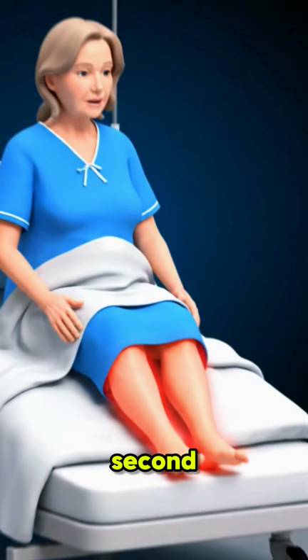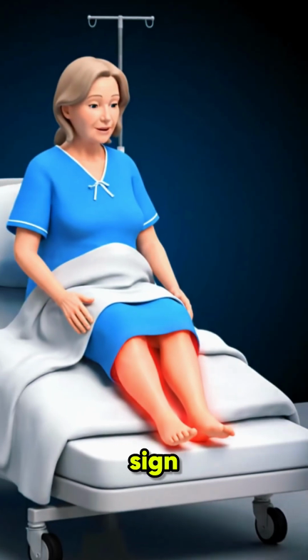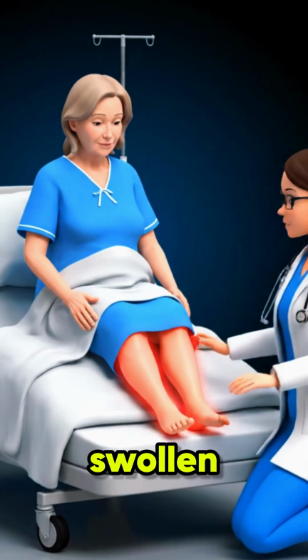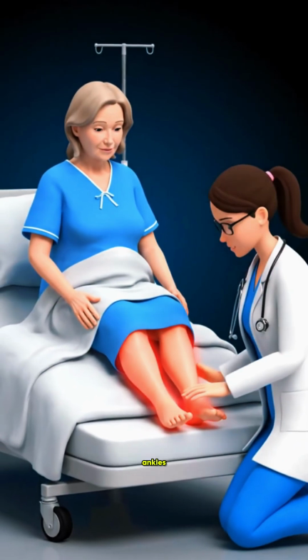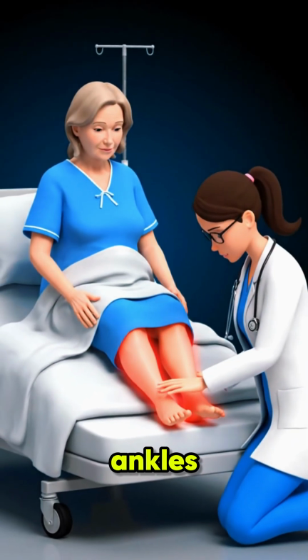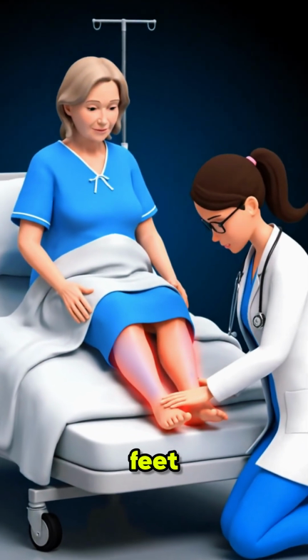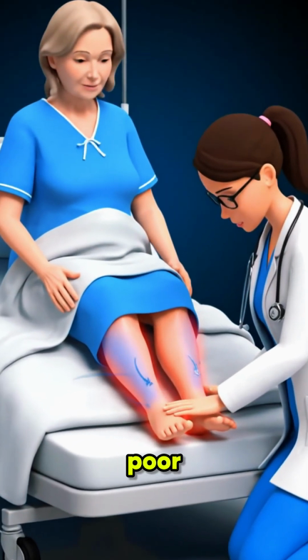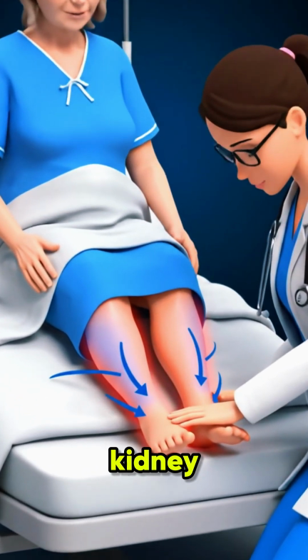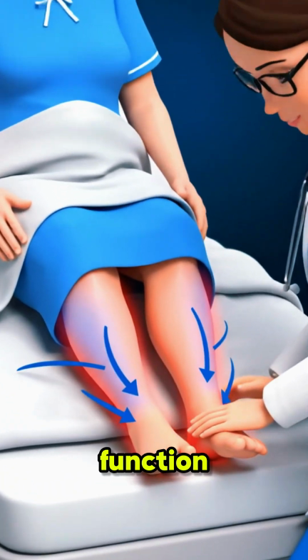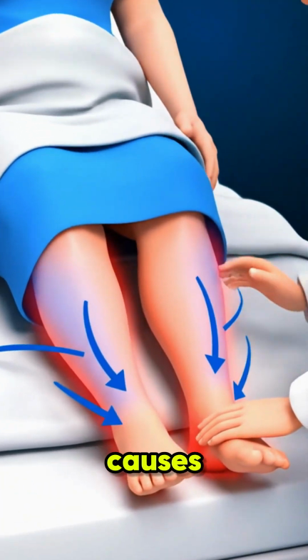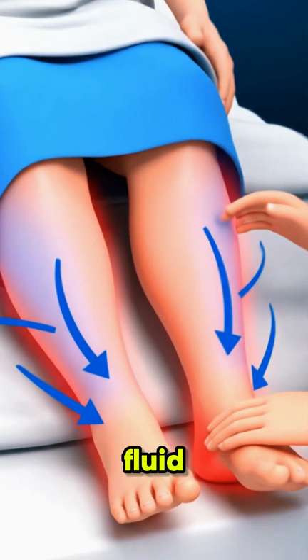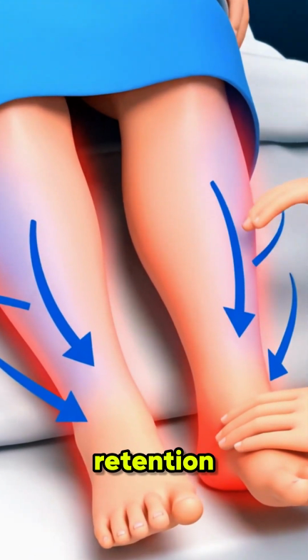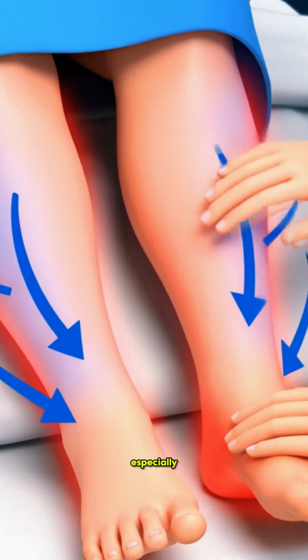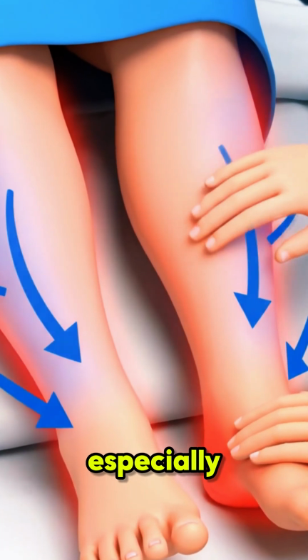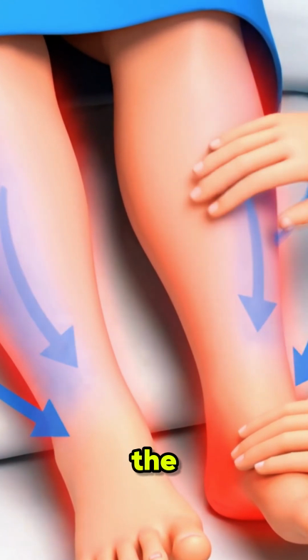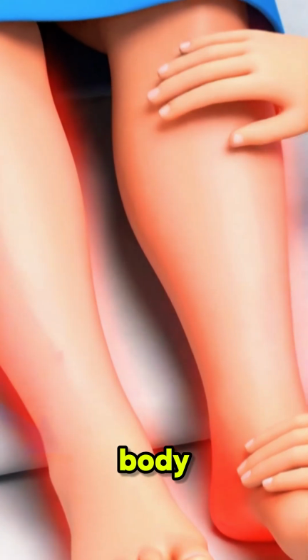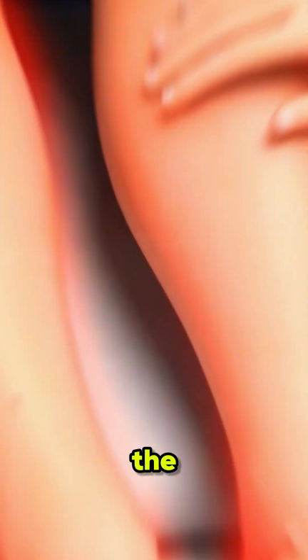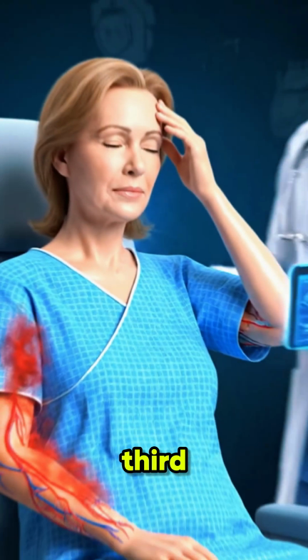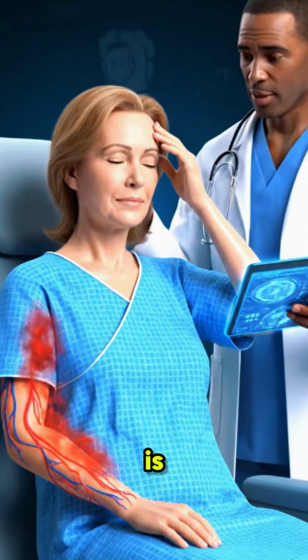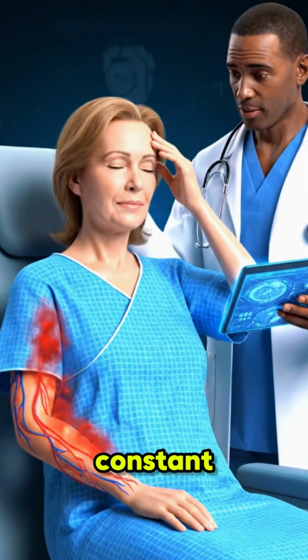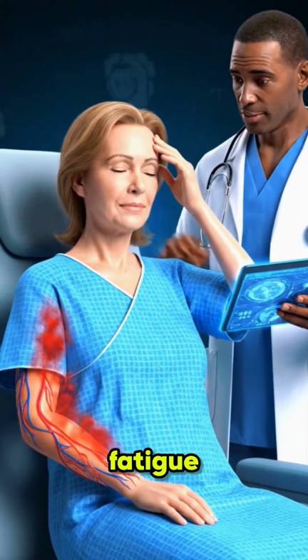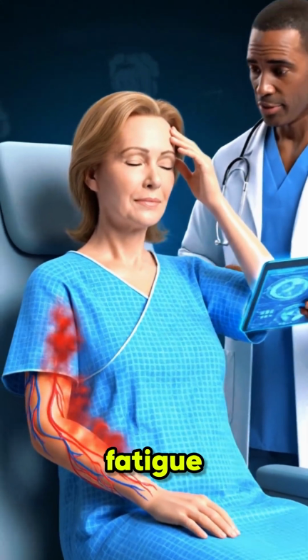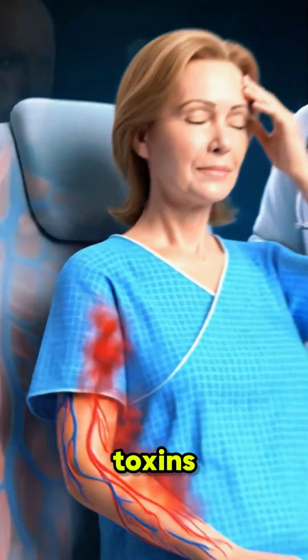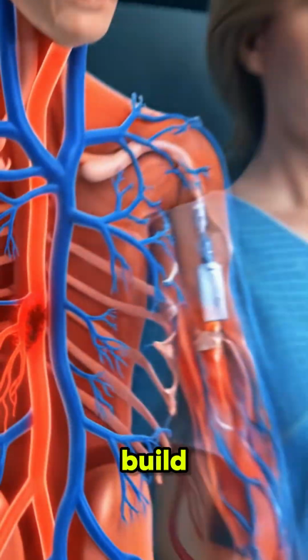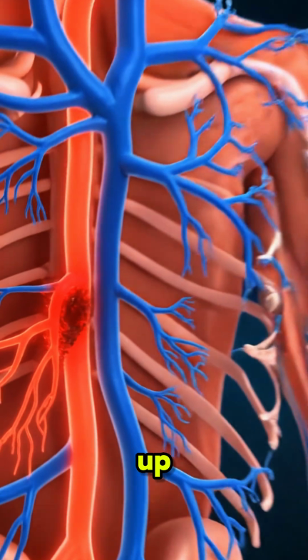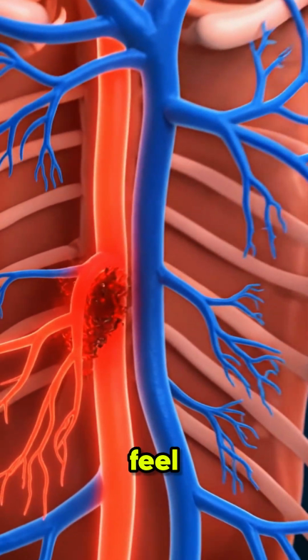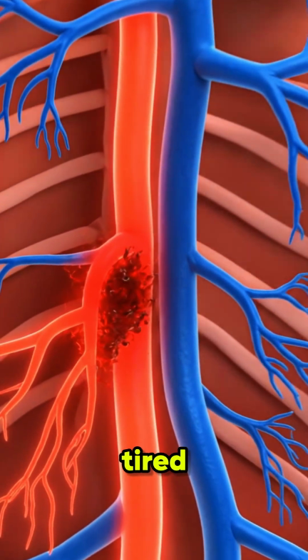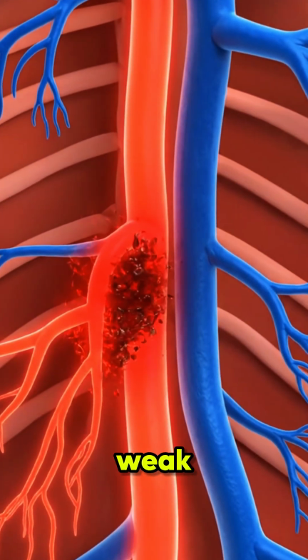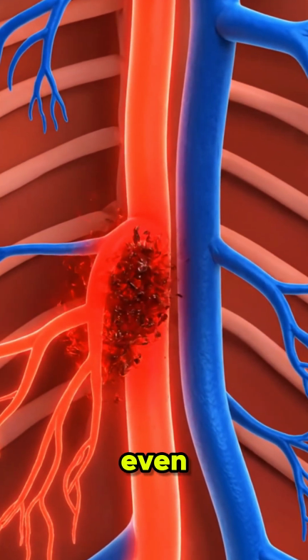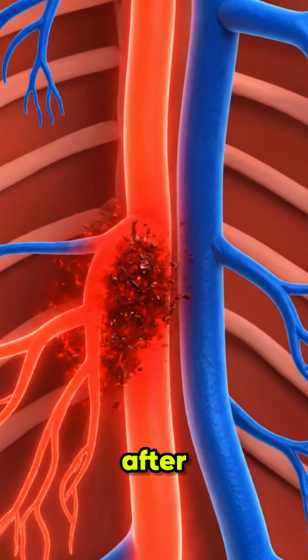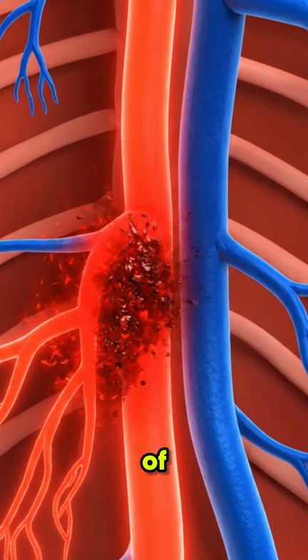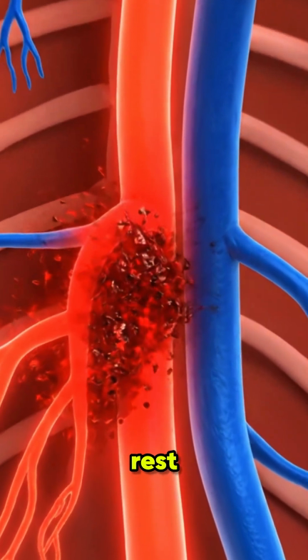The second sign is swollen ankles or feet. Poor kidney function causes fluid retention, especially in the lower body. The third sign is constant fatigue. When toxins build up, you feel tired and weak, even after plenty of rest.